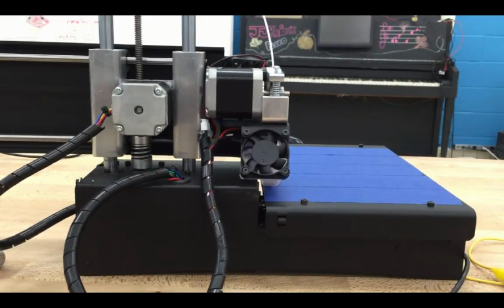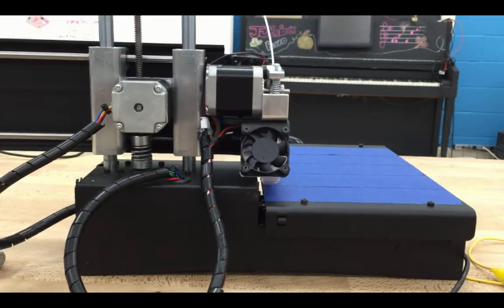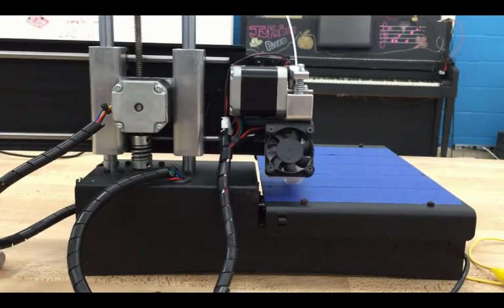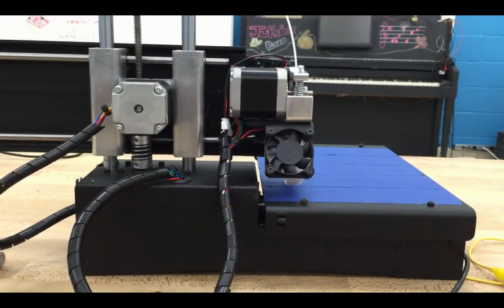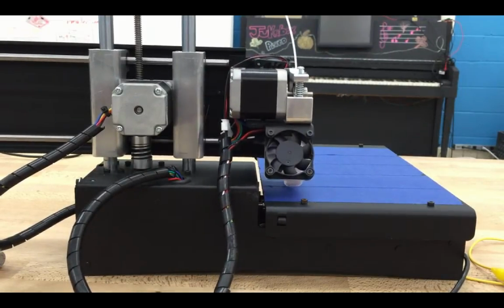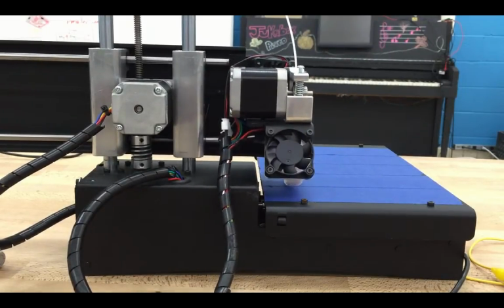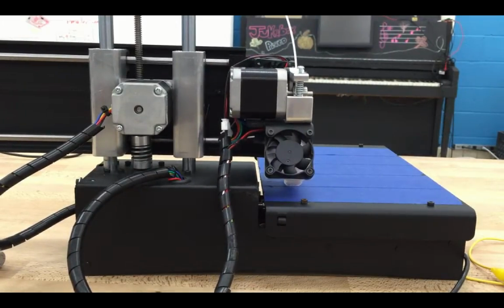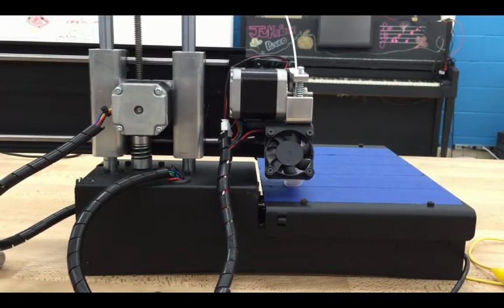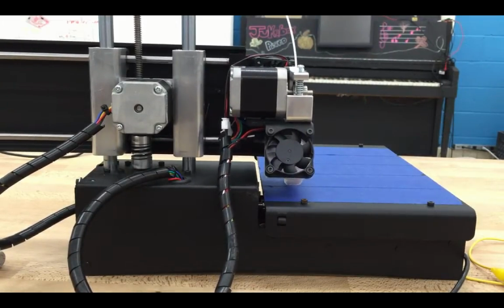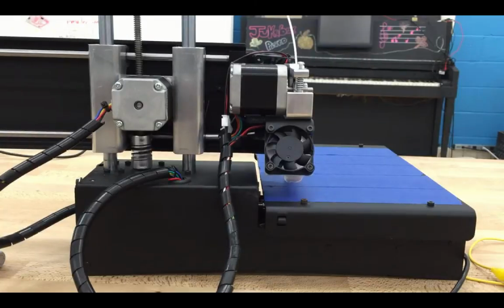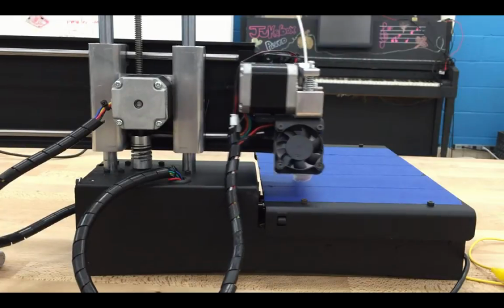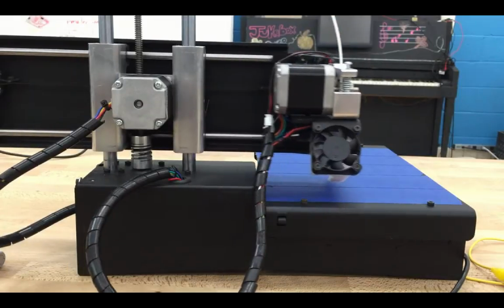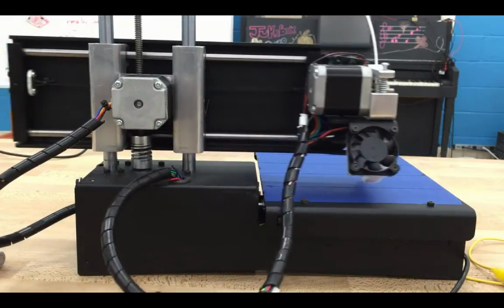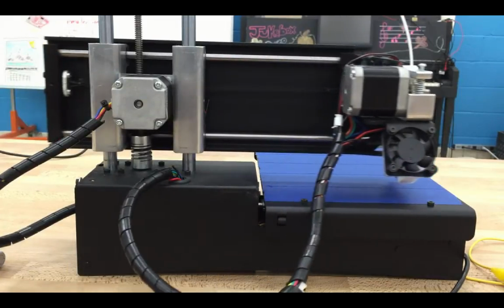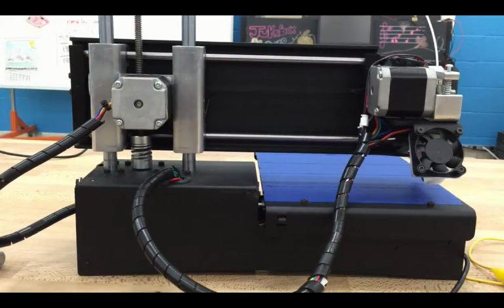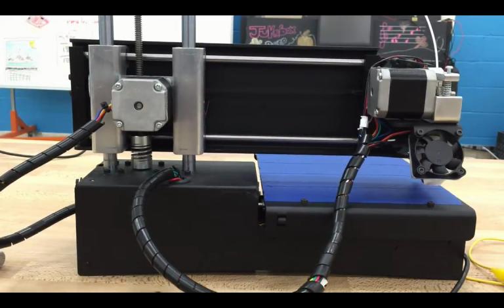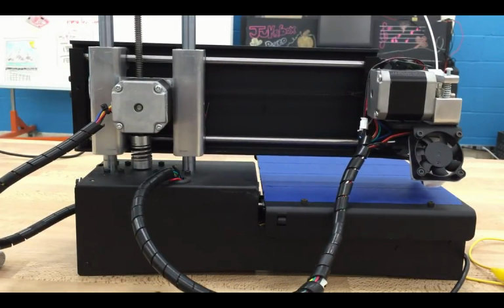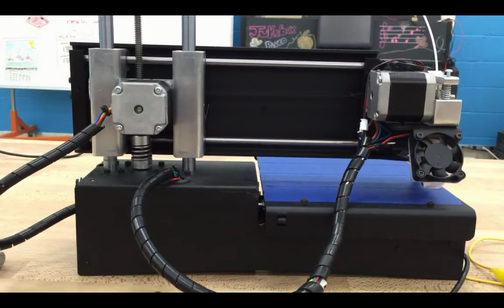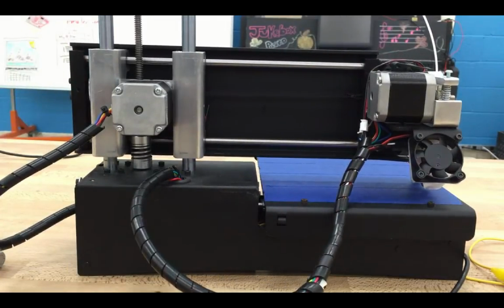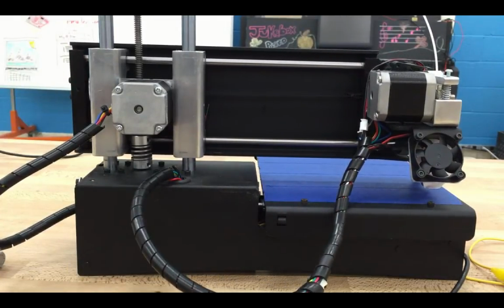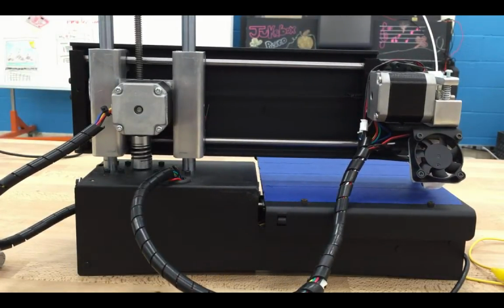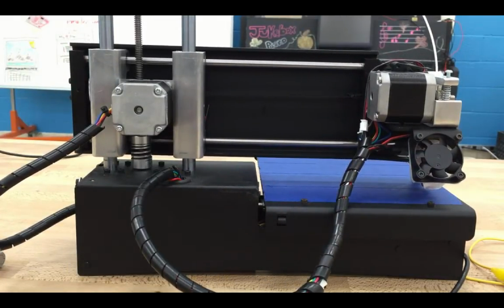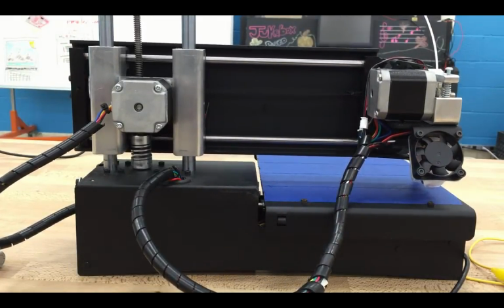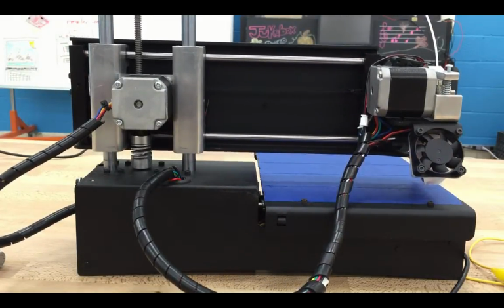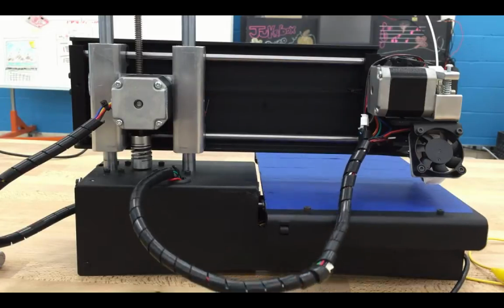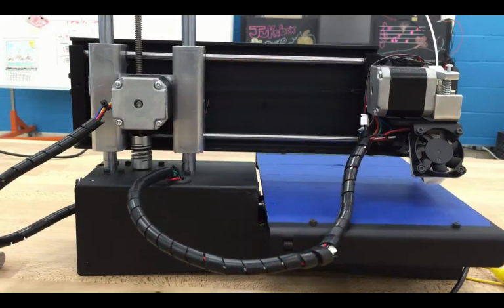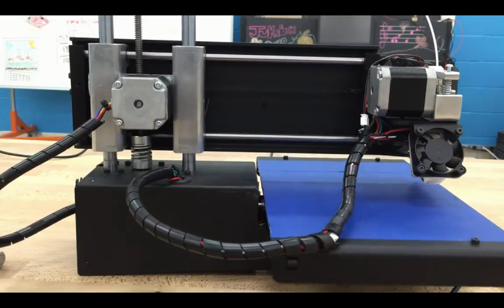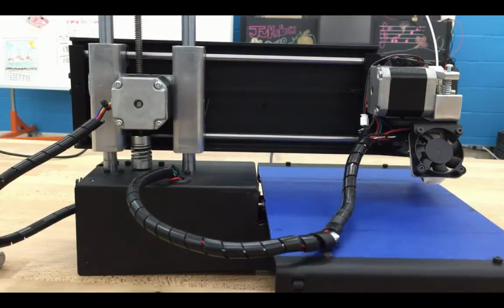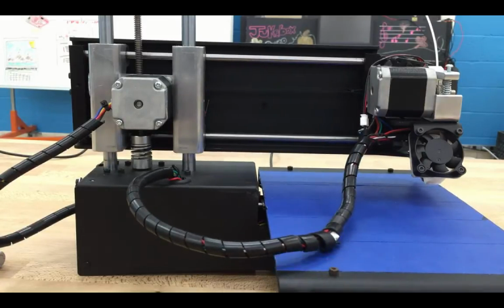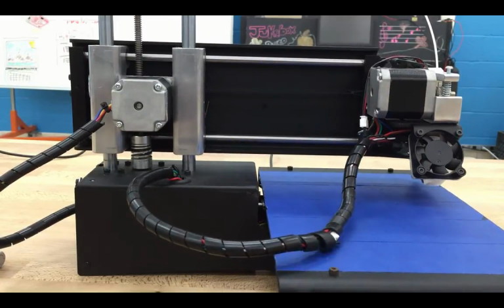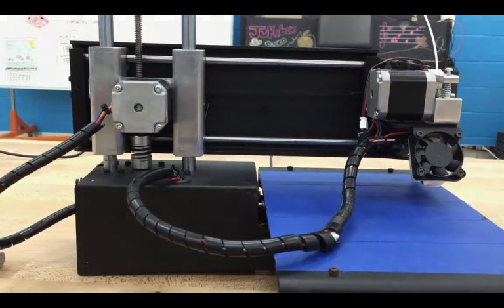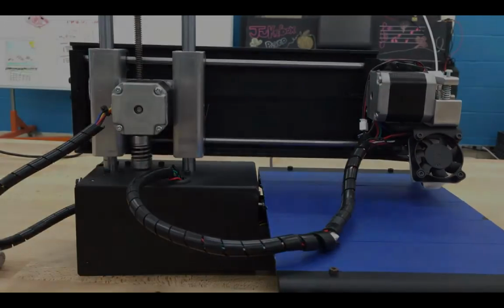You really shouldn't have to do this very often, if at all, but I thought I would share it just in case. This should be considered an intermediate or advanced skill, so make sure you're comfortable using your printer before trying this.